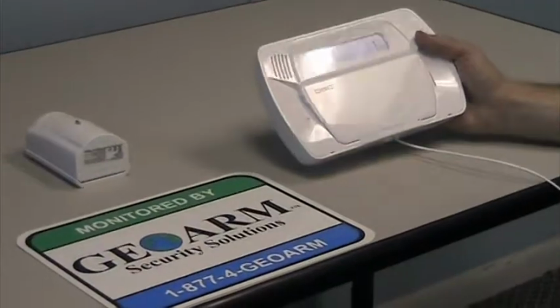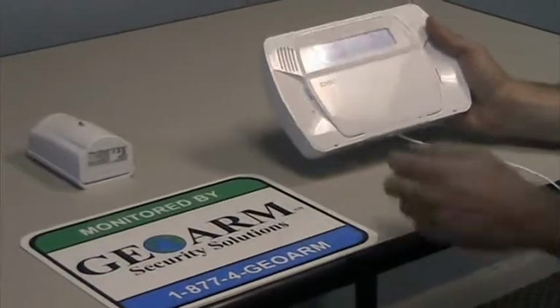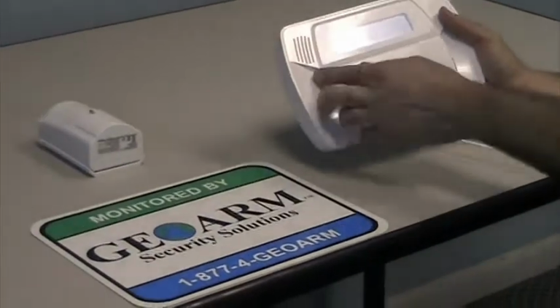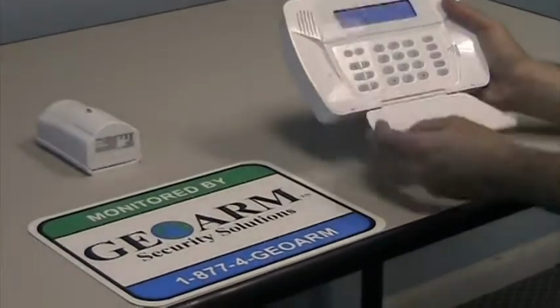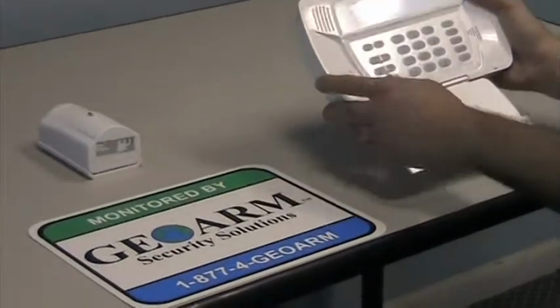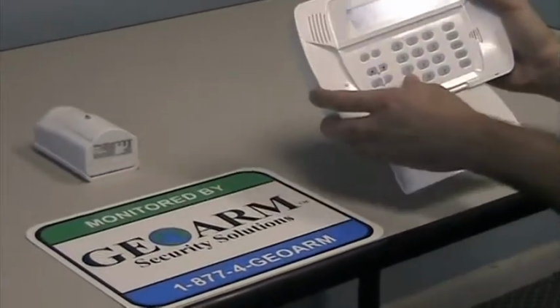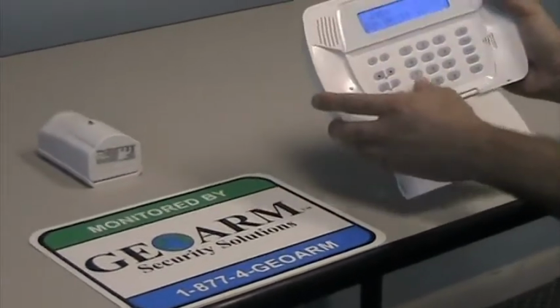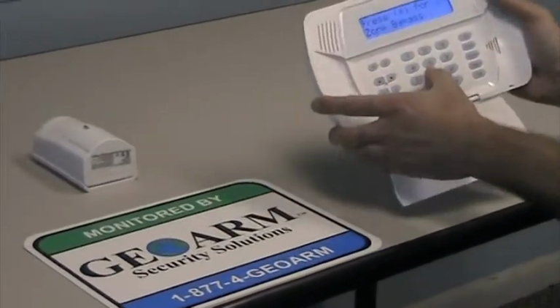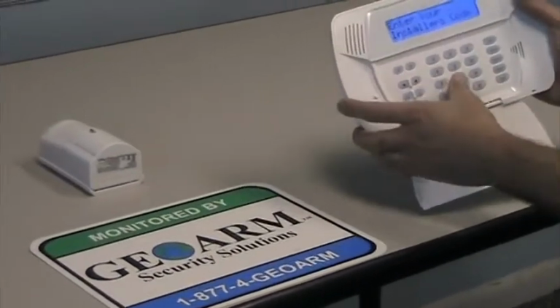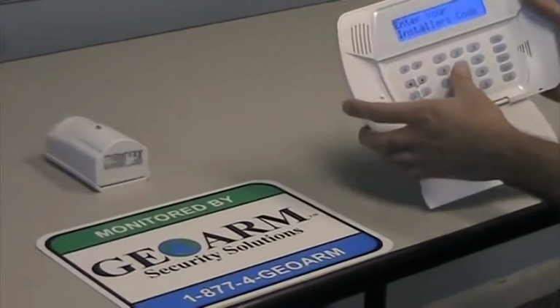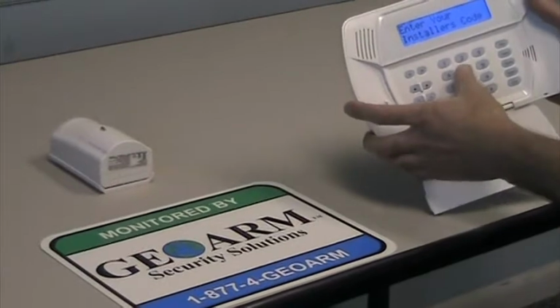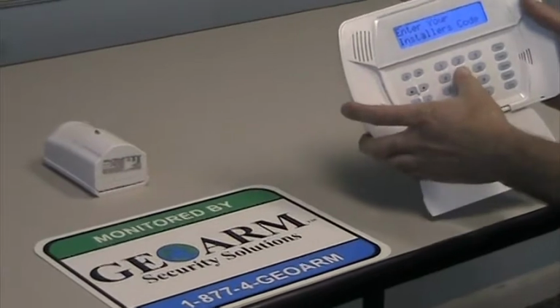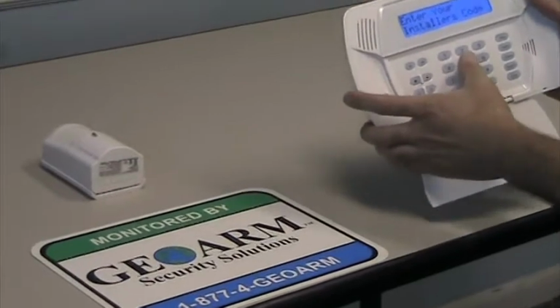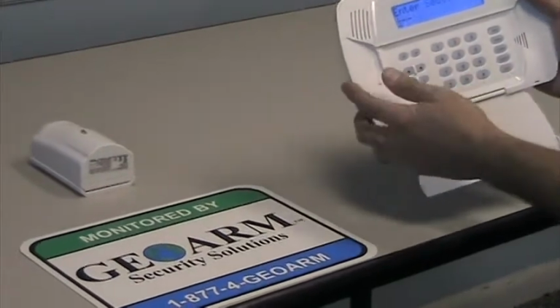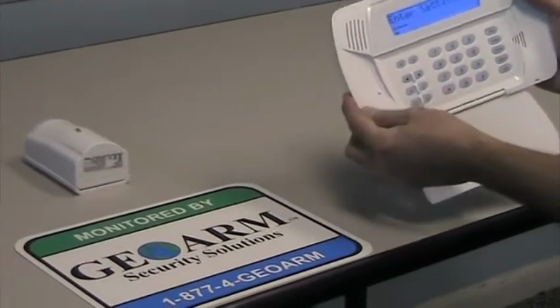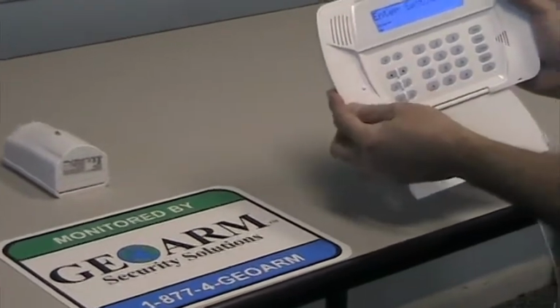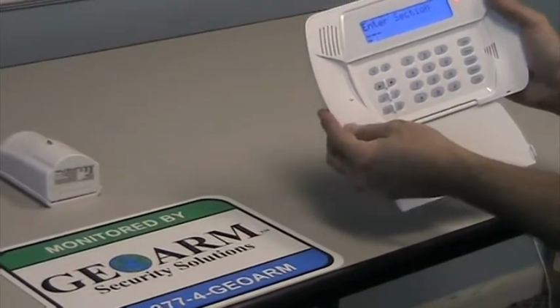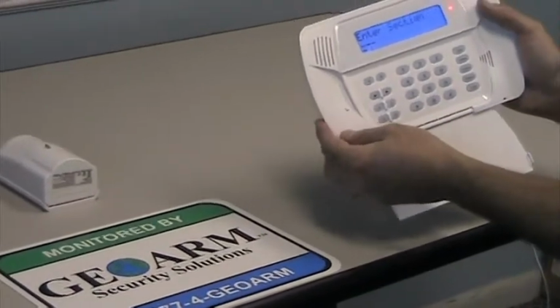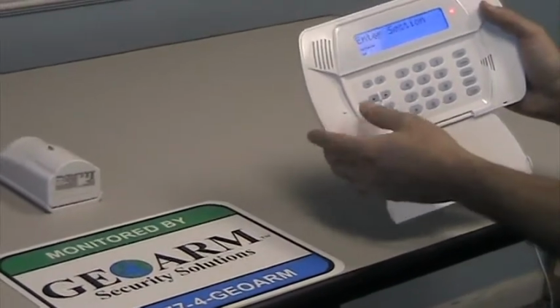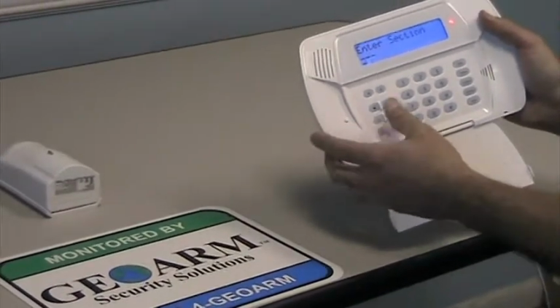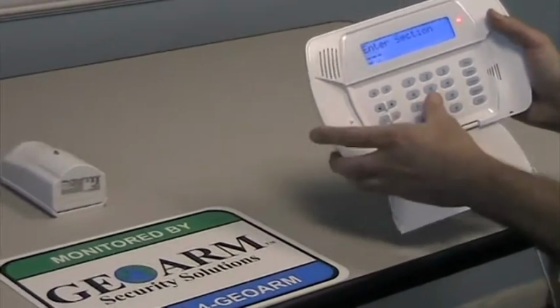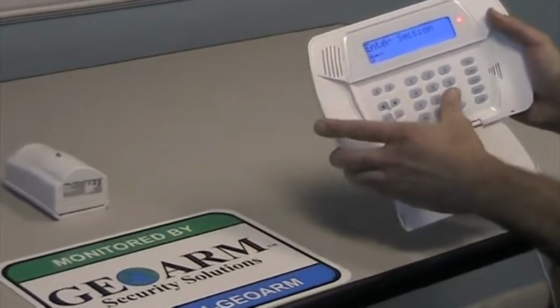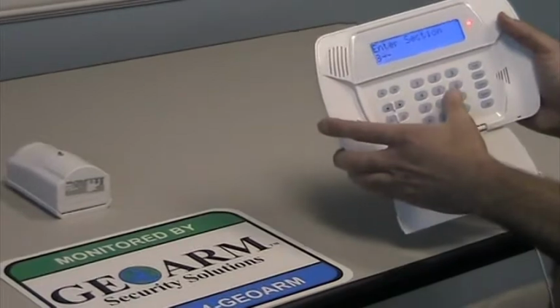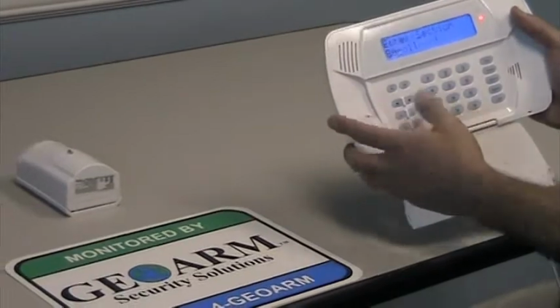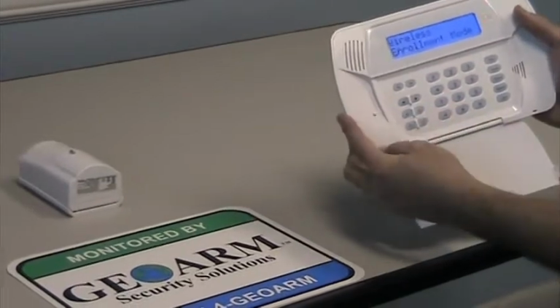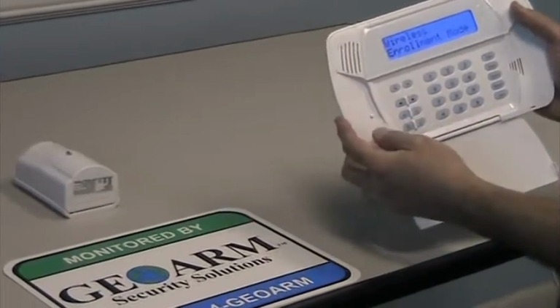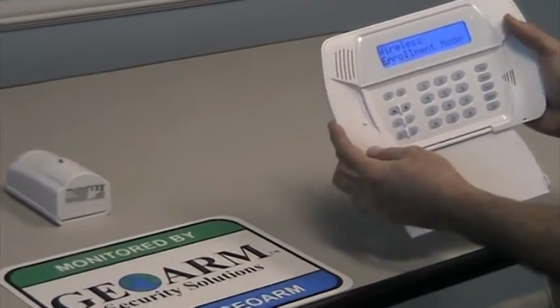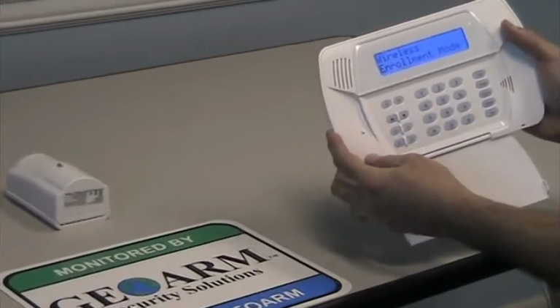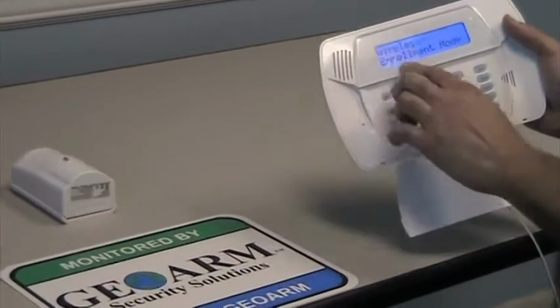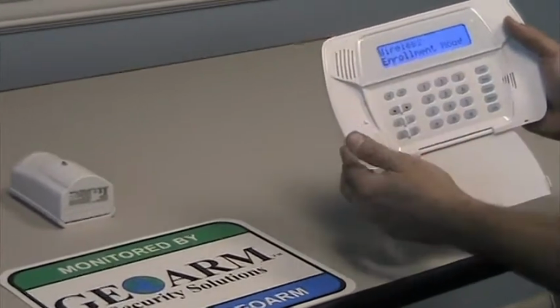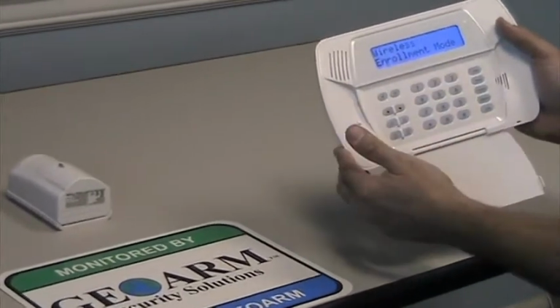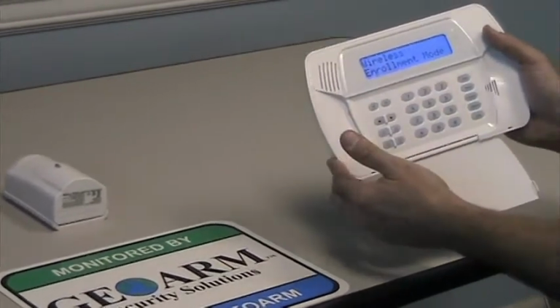So we're going to go into programming: star 8, 5555. The field is 898 to enroll a wireless sensor. Right now you're going to see the wireless enrollment mode.